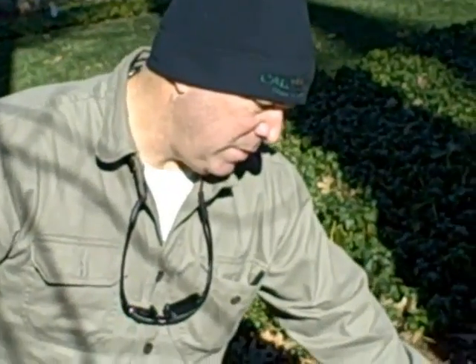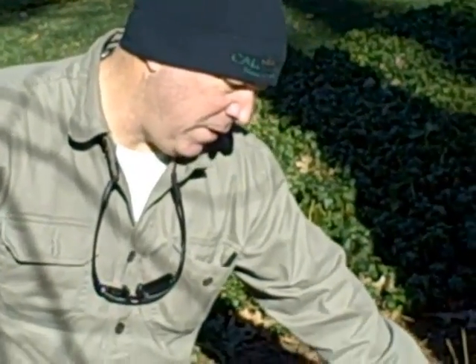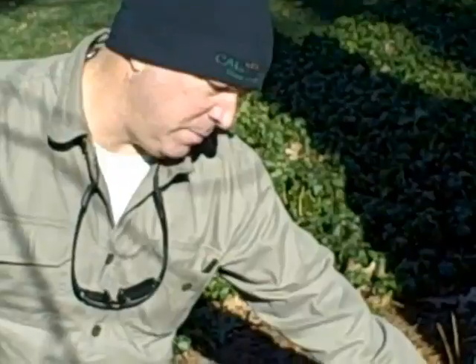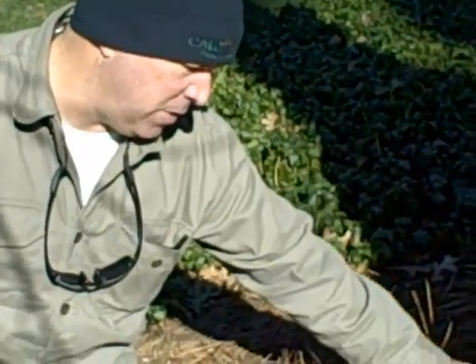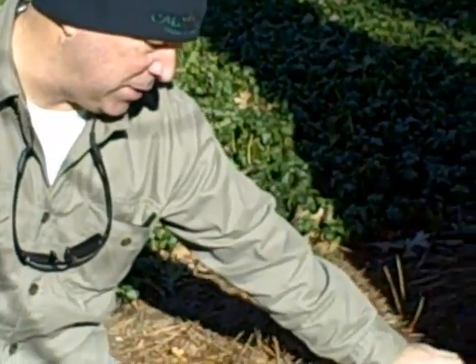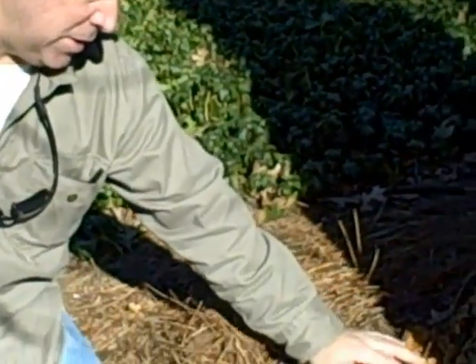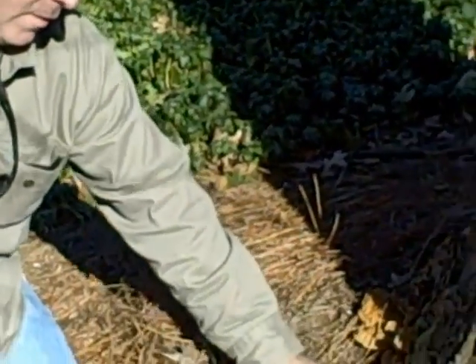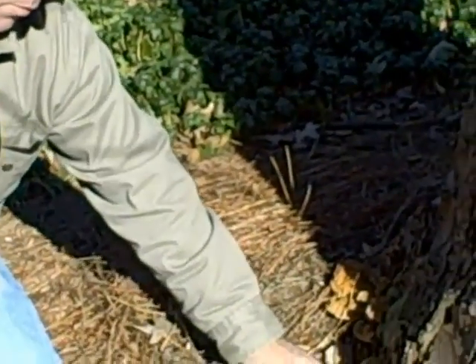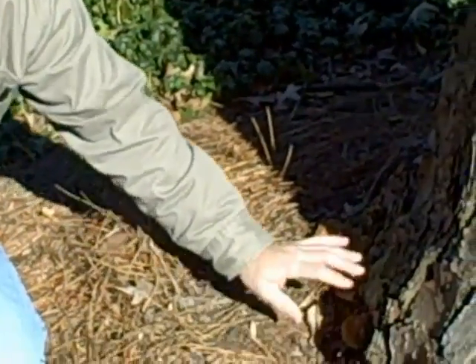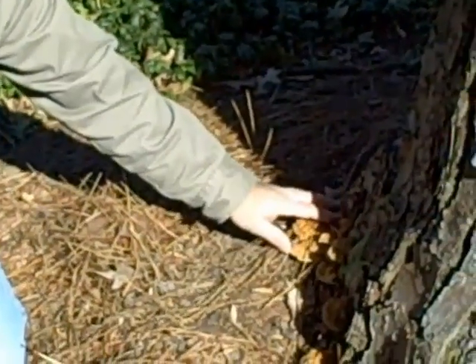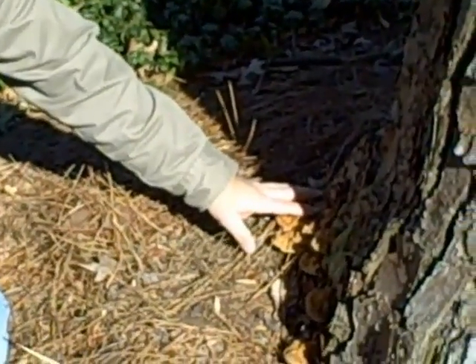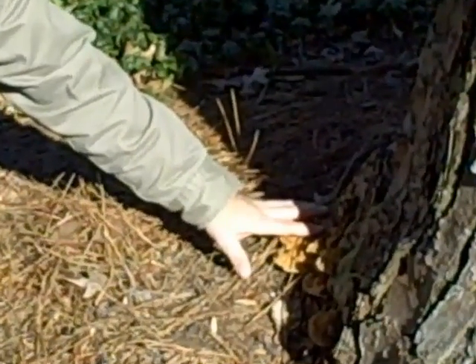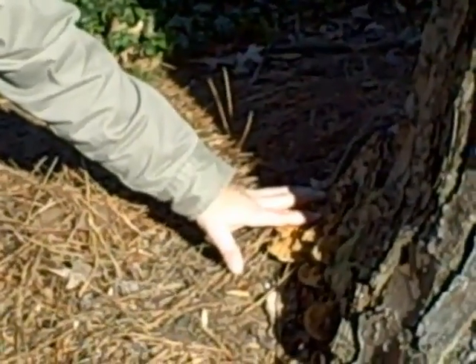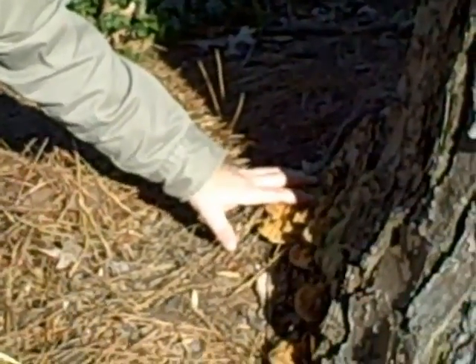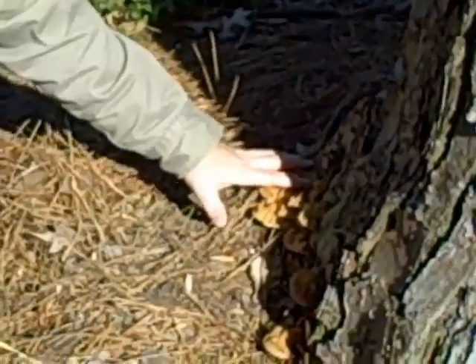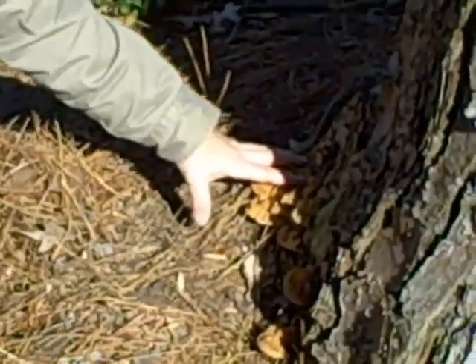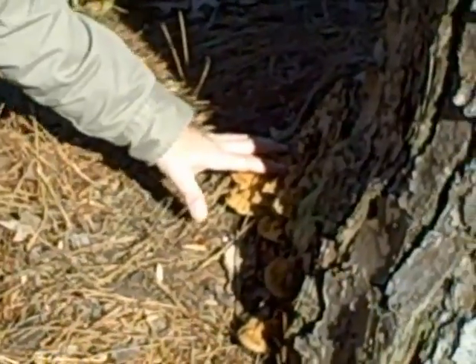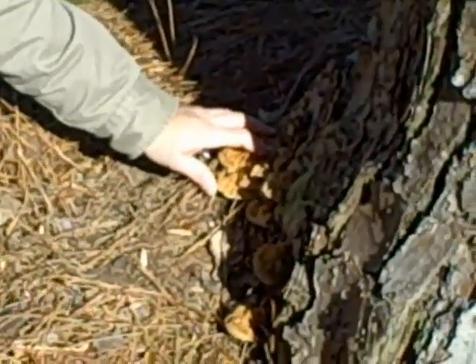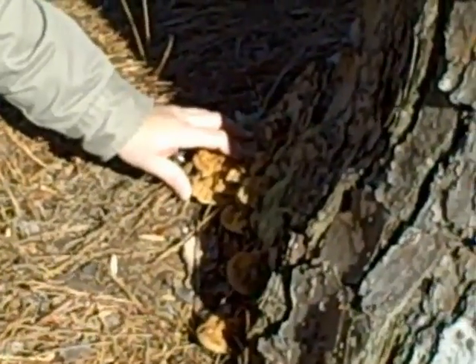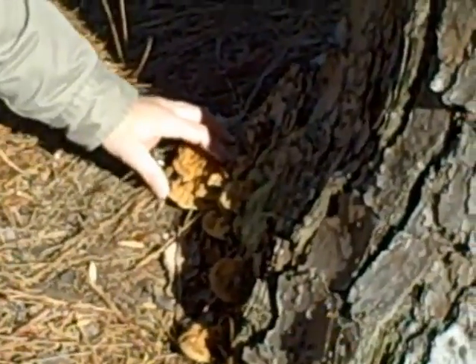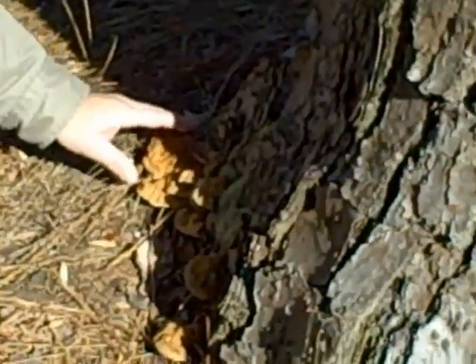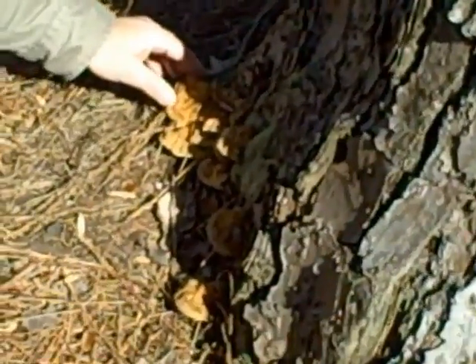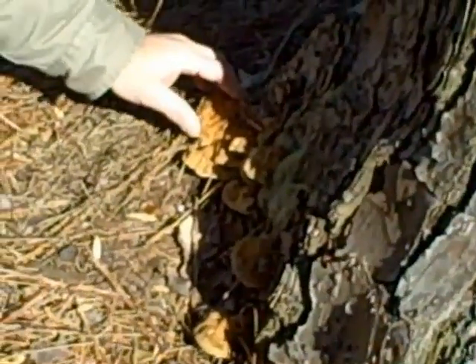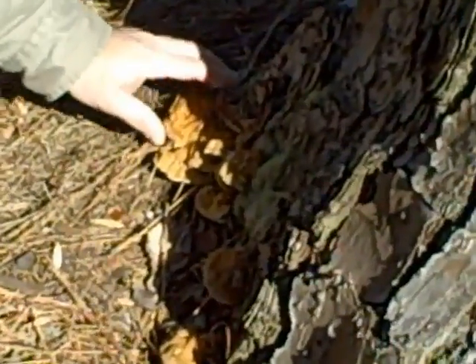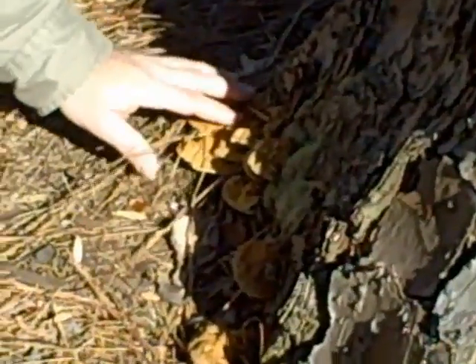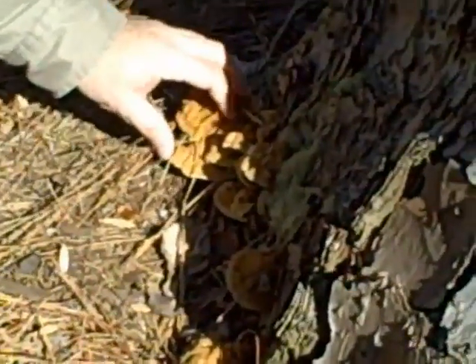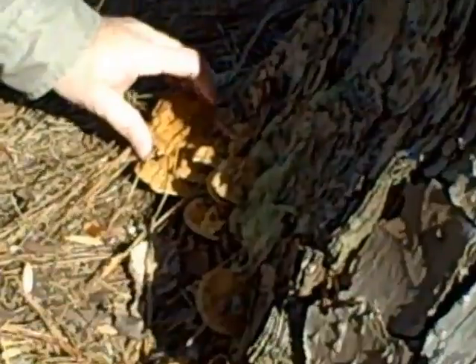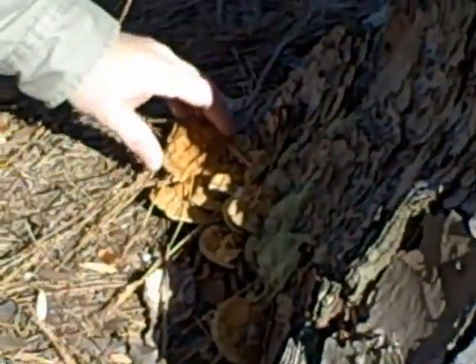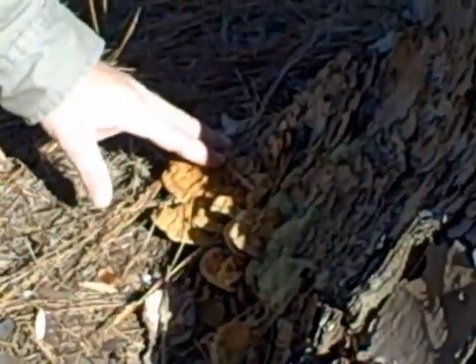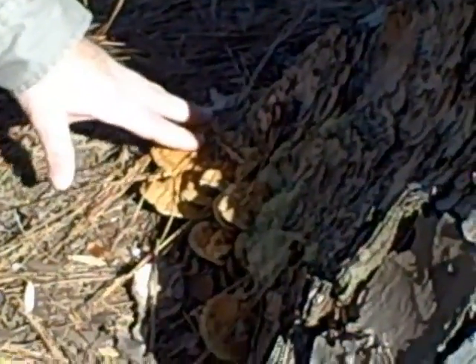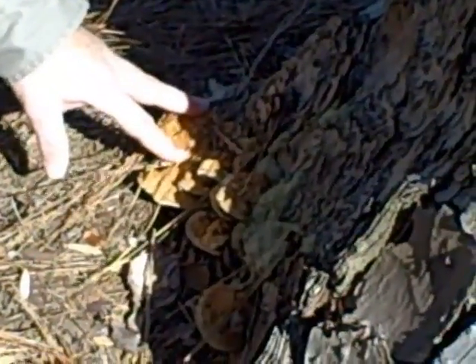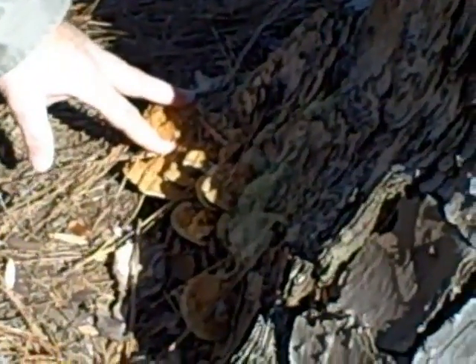We have here some fruiting bodies indicative of some root rot and conks beginning to form here at the base of this pine tree. I have some history here on the site, but also know that this is not indicative of a healthy tree.